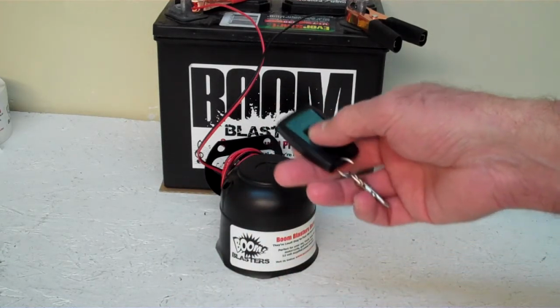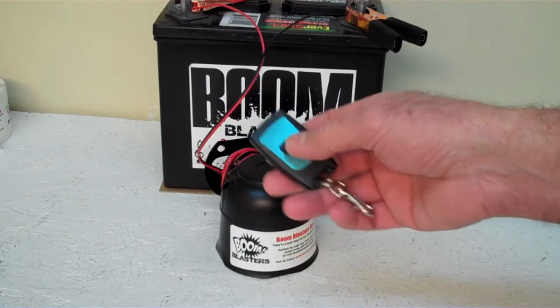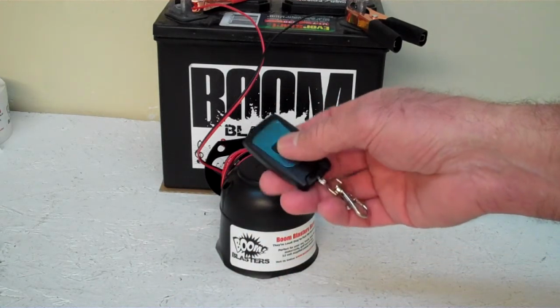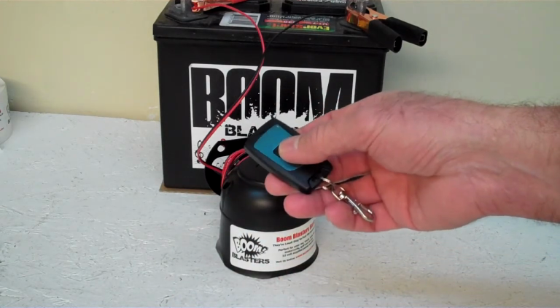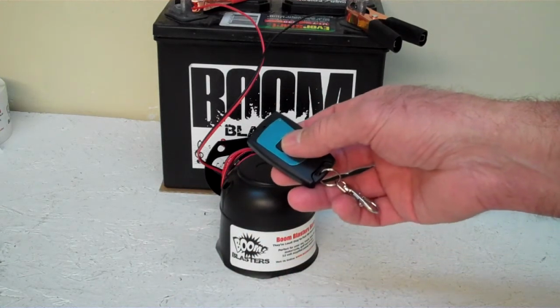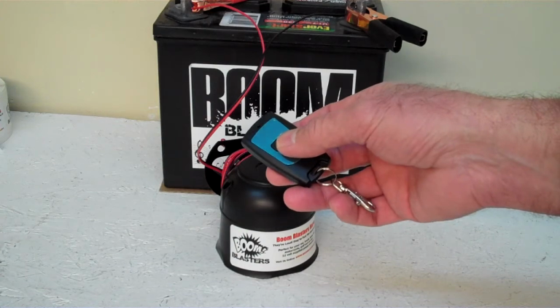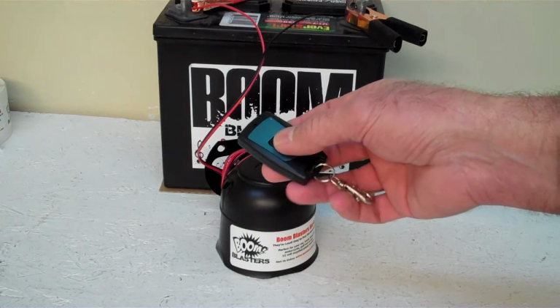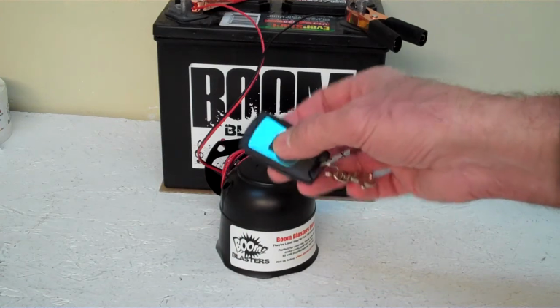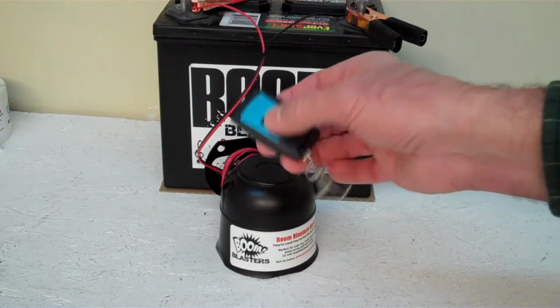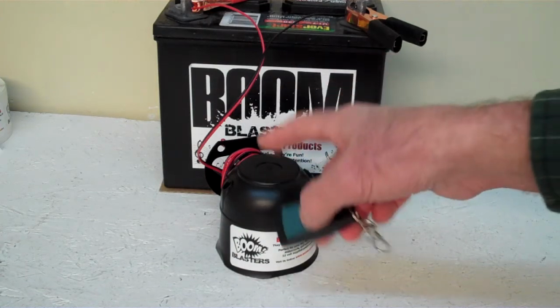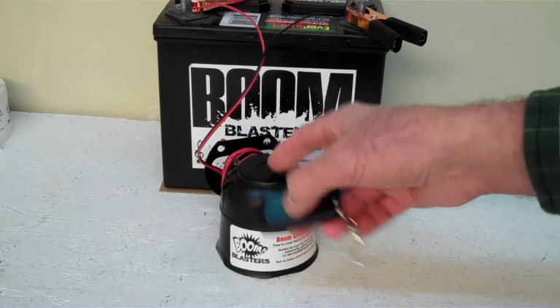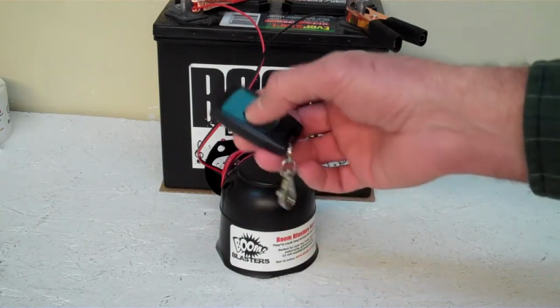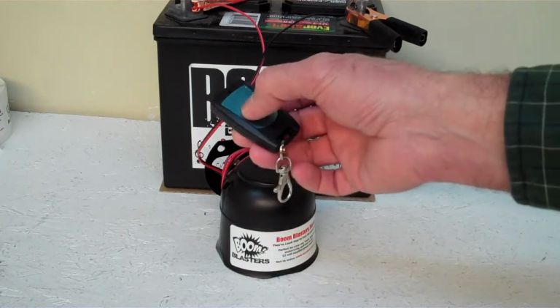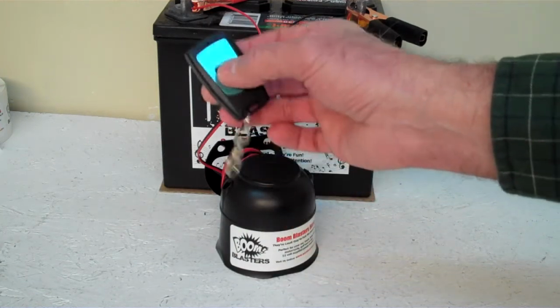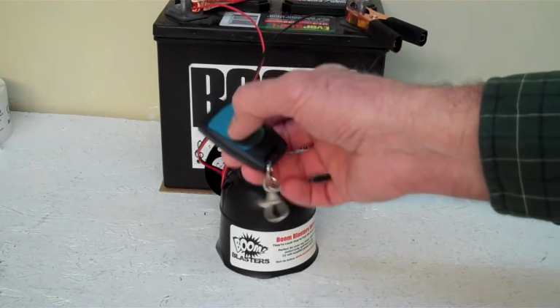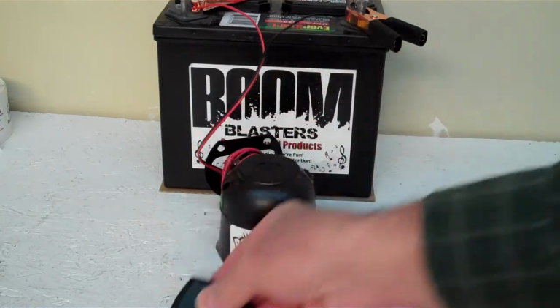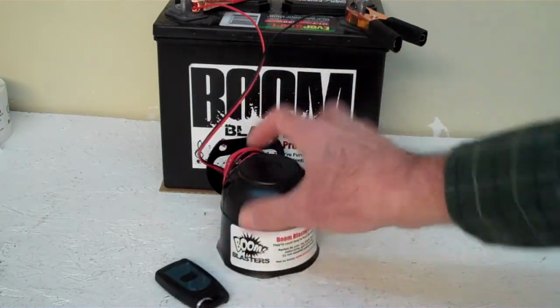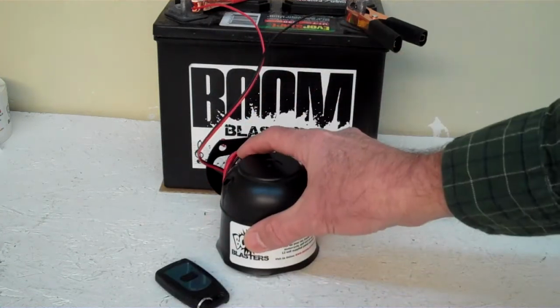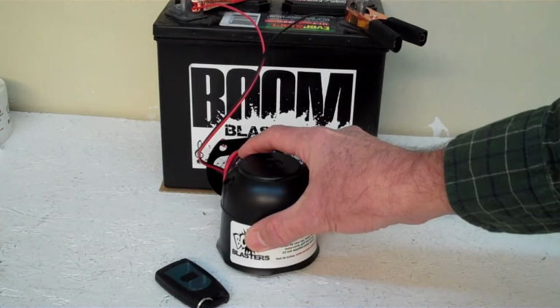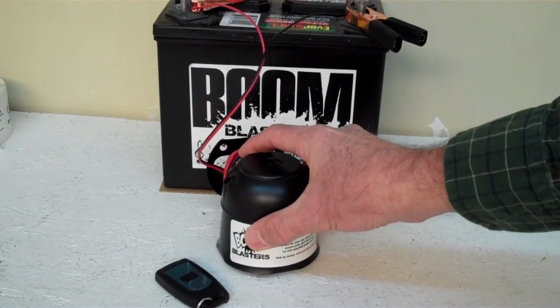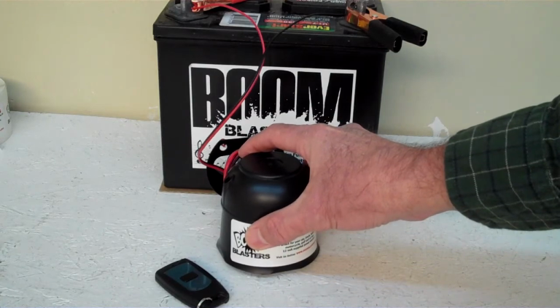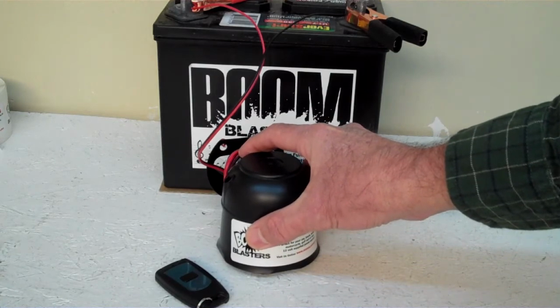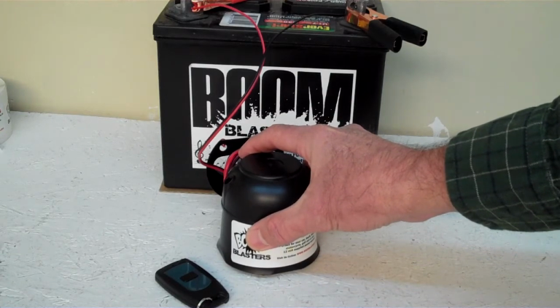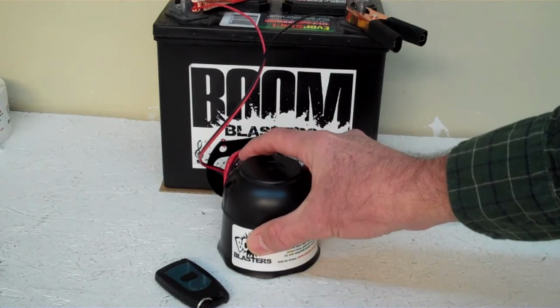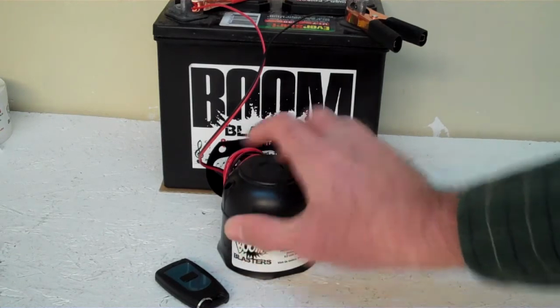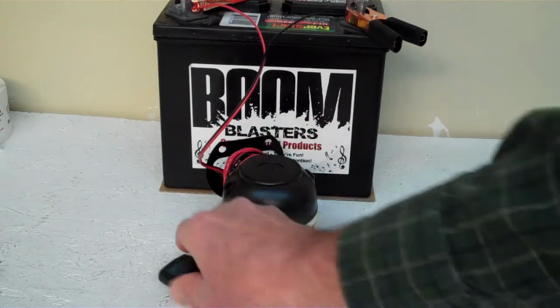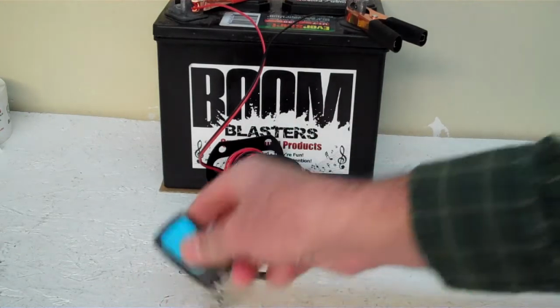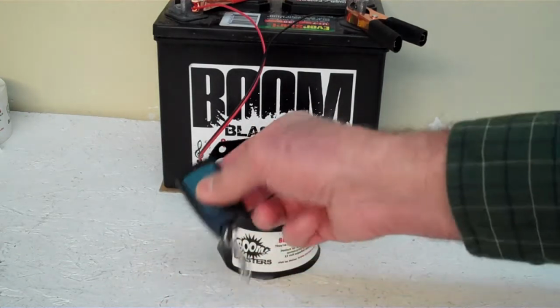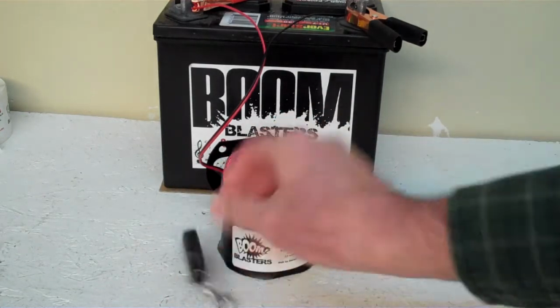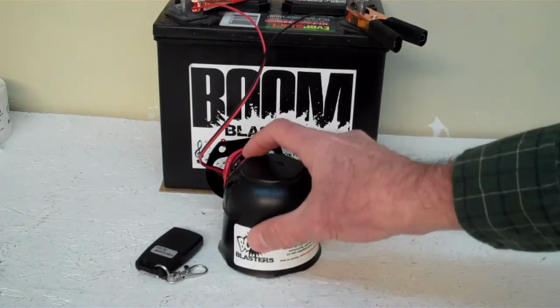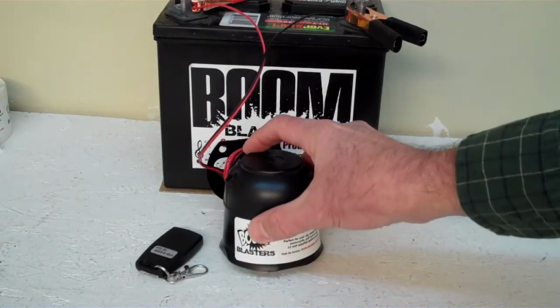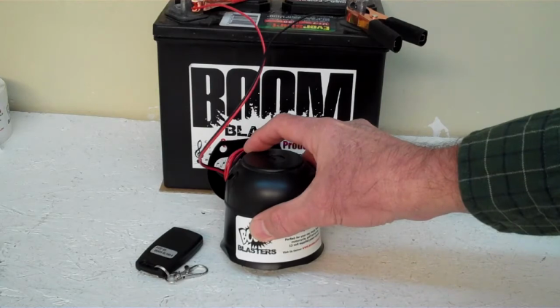This is a really big seller for people that are Alabama Crimson Tide fans. So this is our Elephant Sounds wireless car horn. Let me play it again for you.